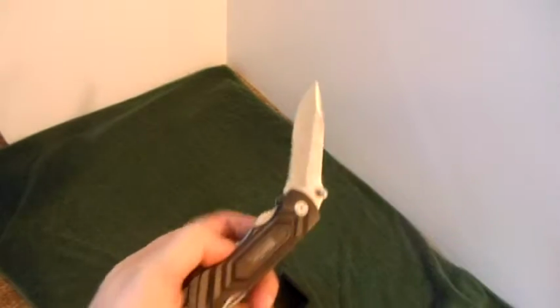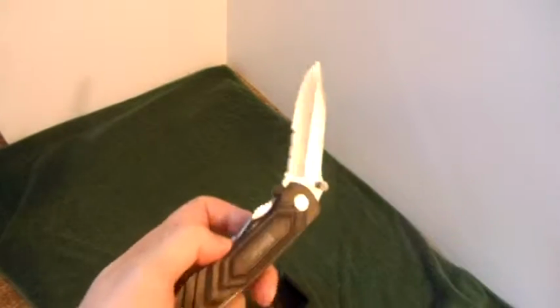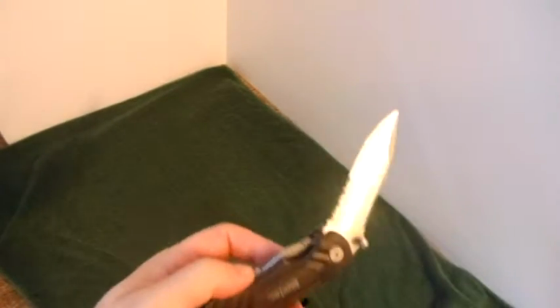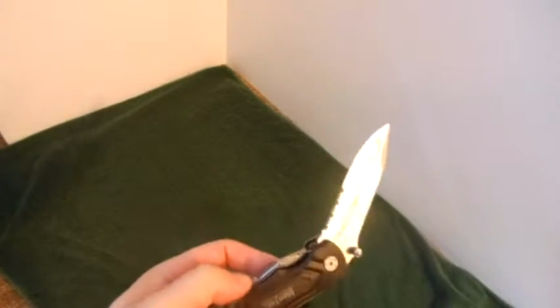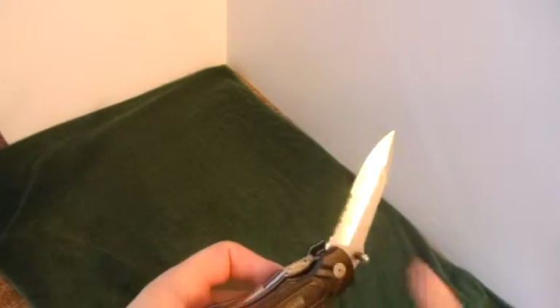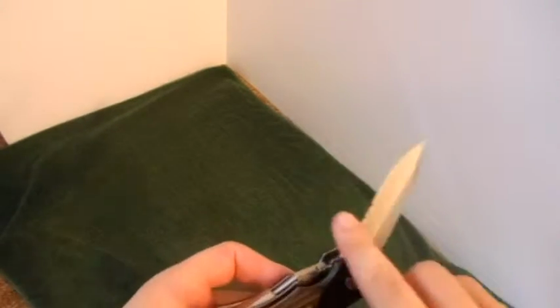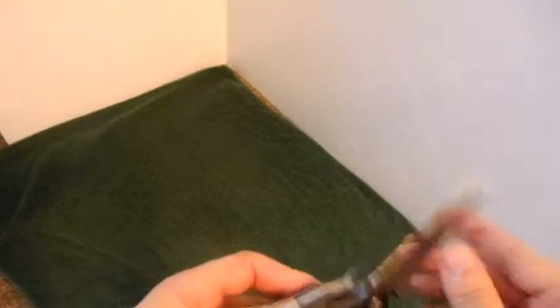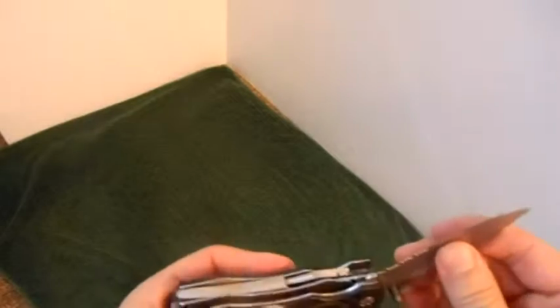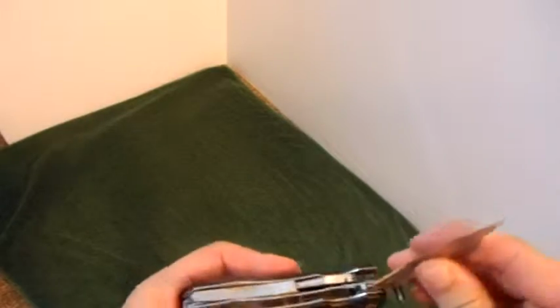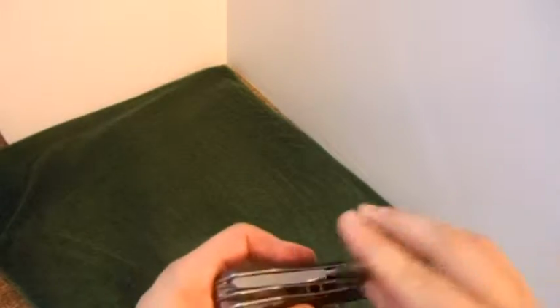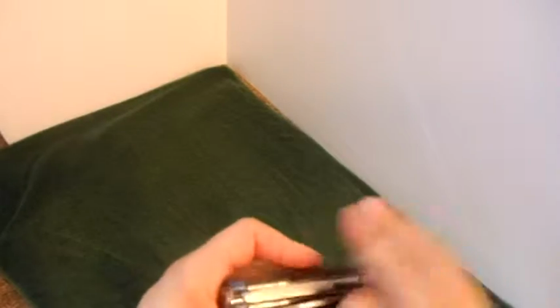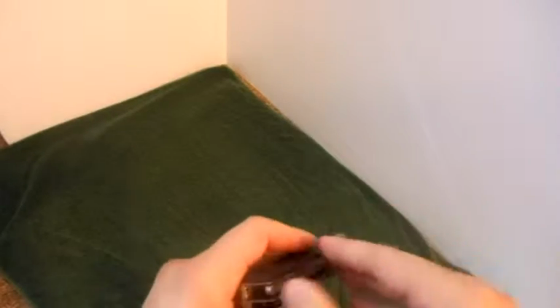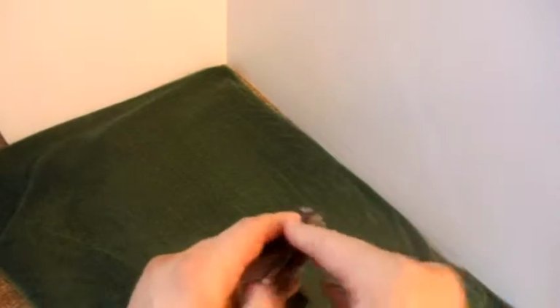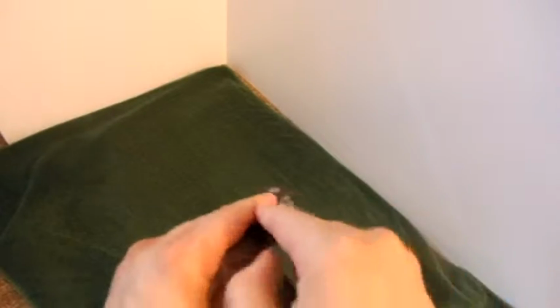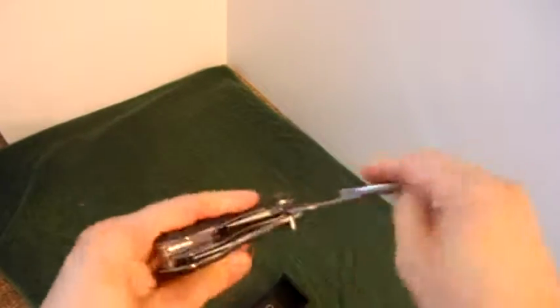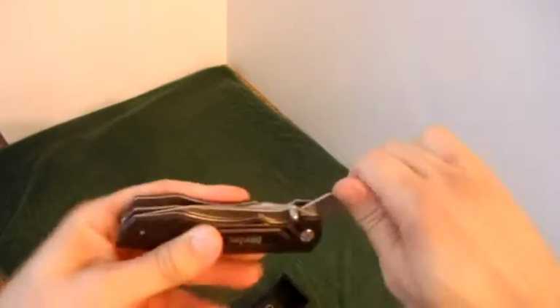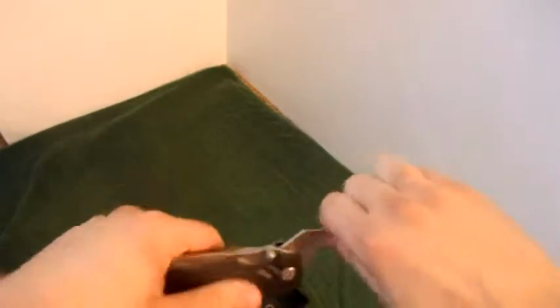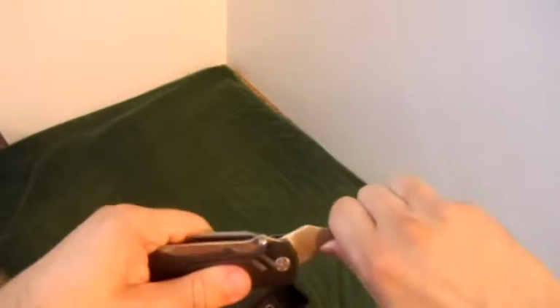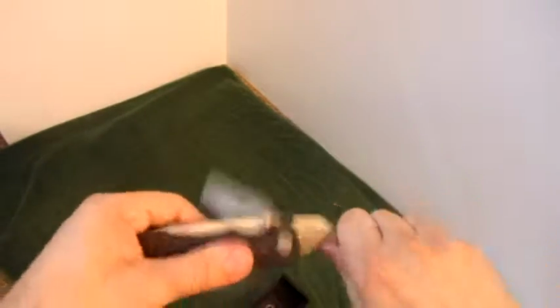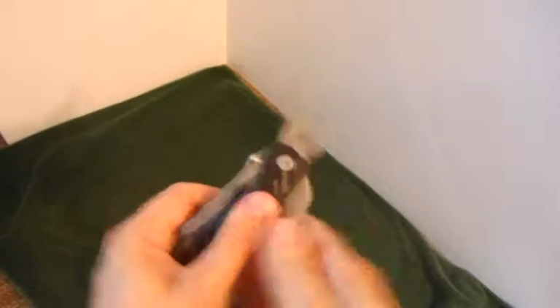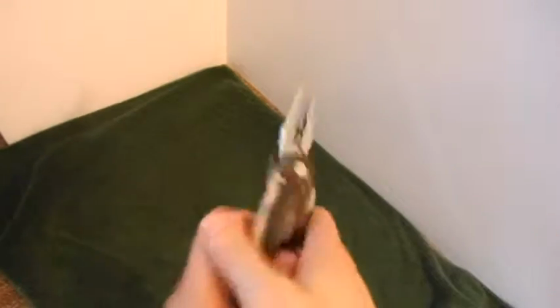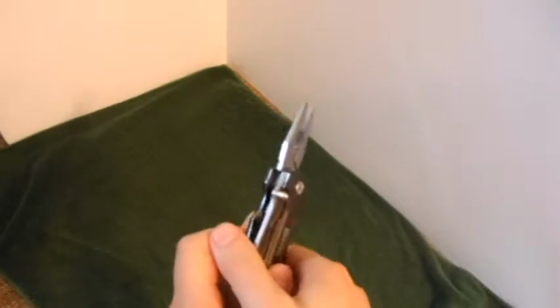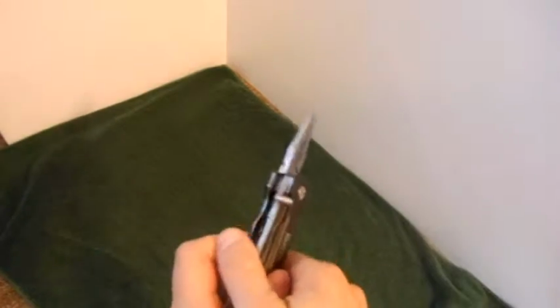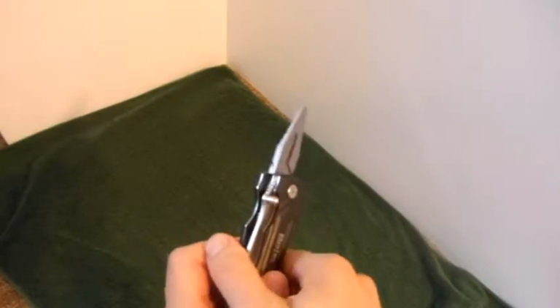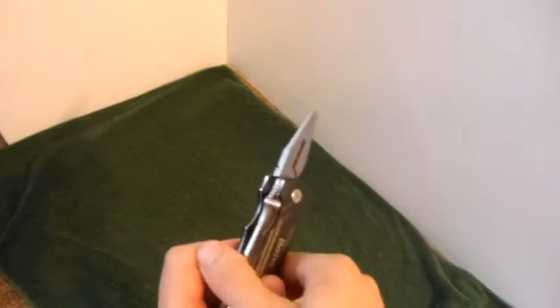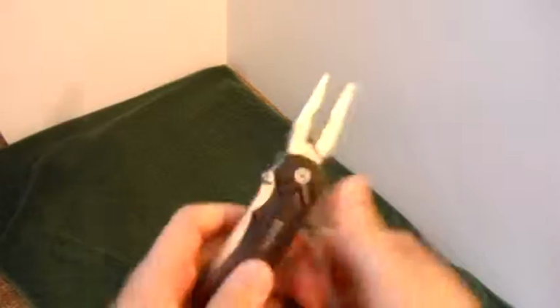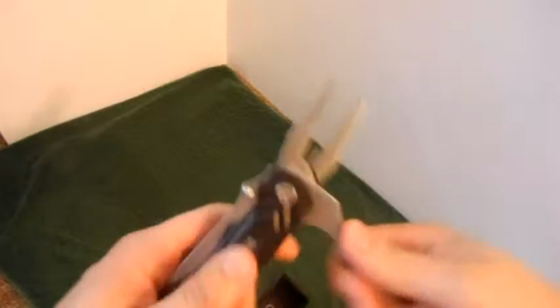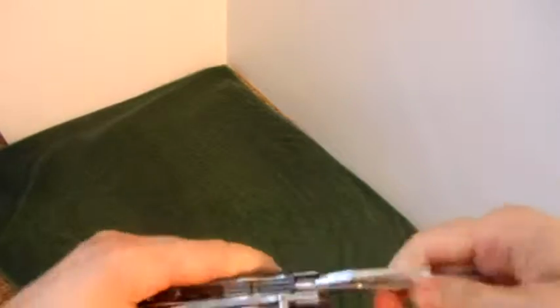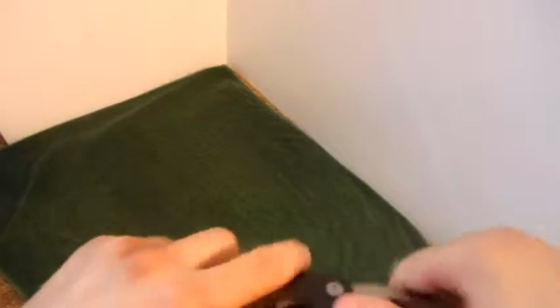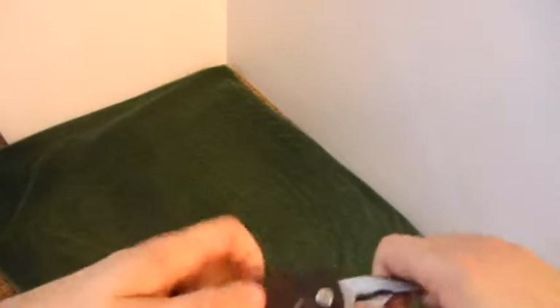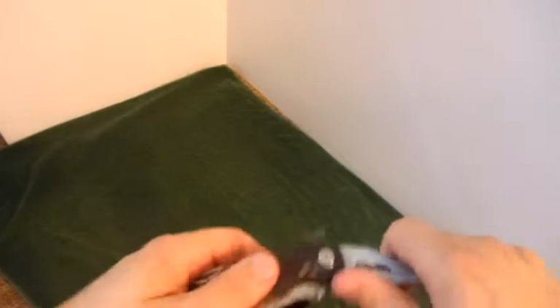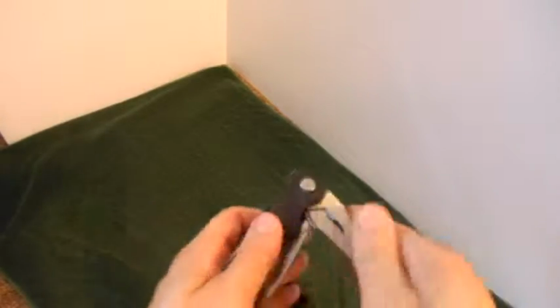You get your normal knife blade with a serrated edge. You also have a pair of pliers that pull out, very nice as well.